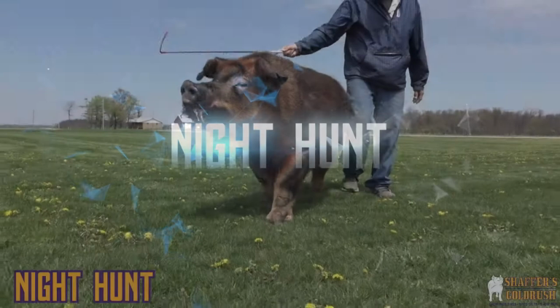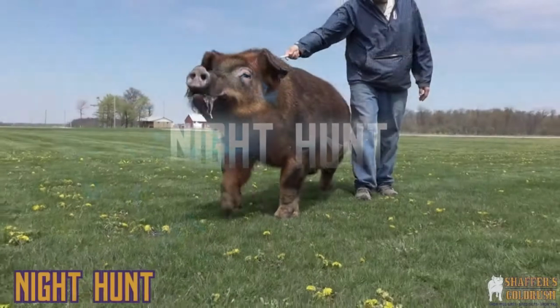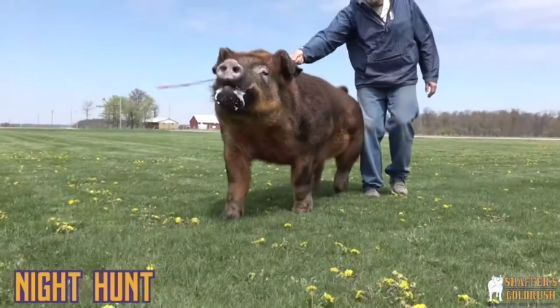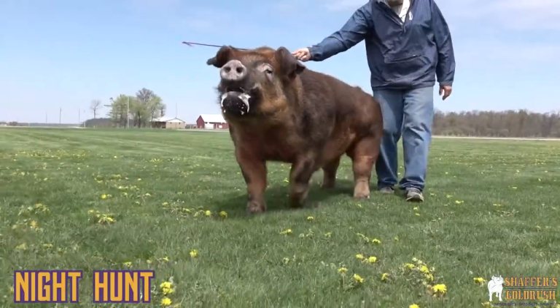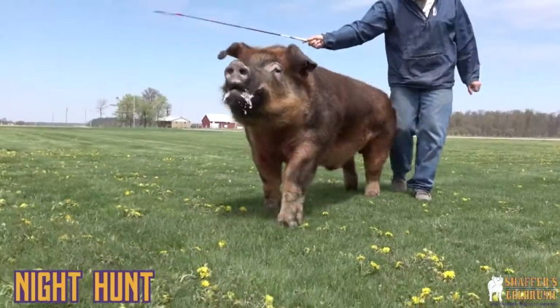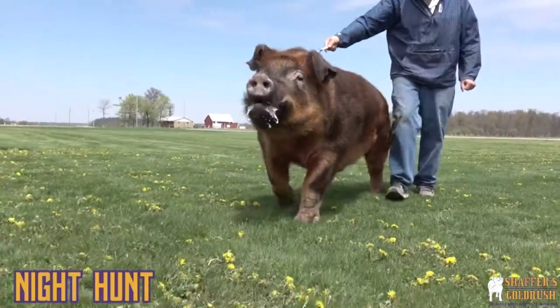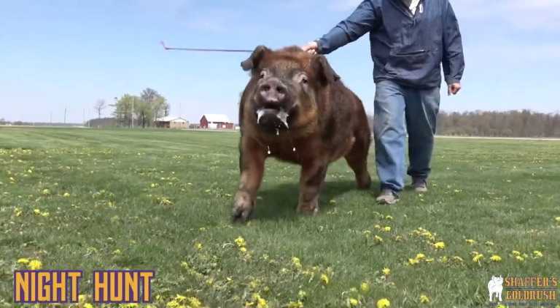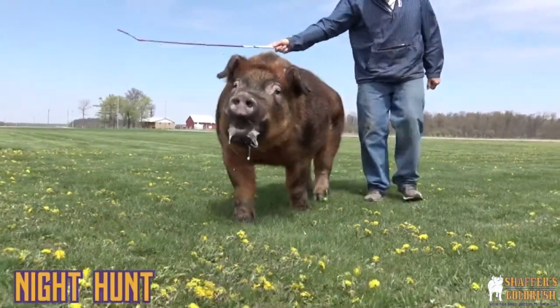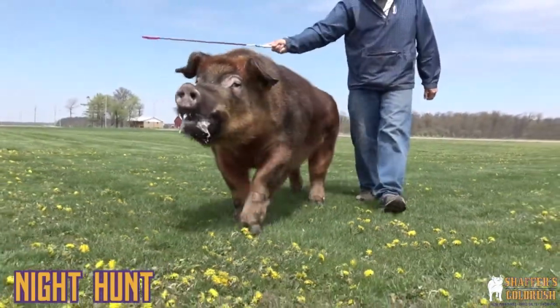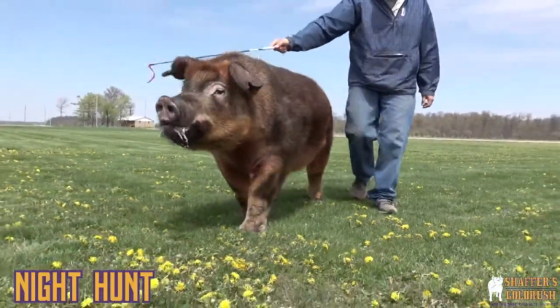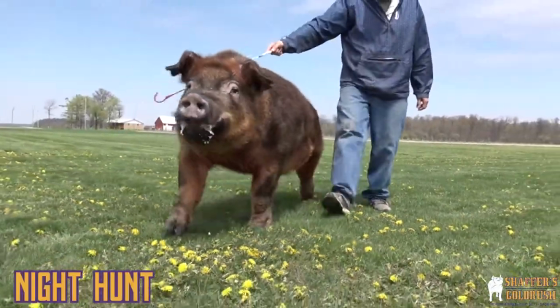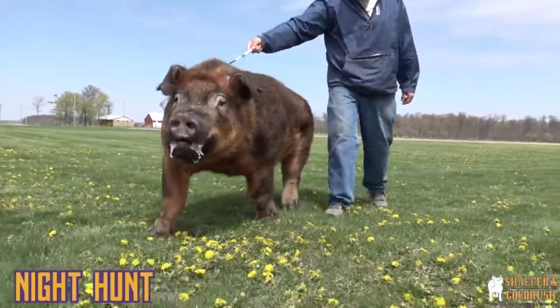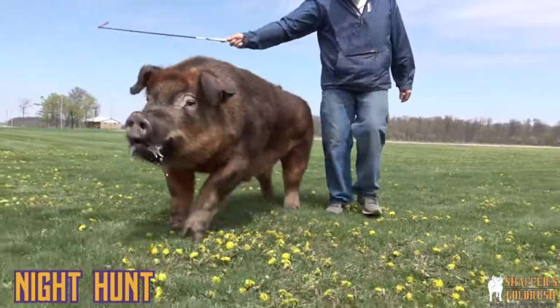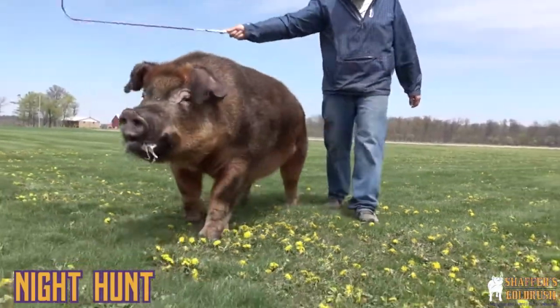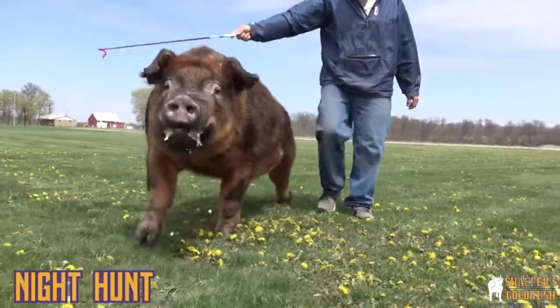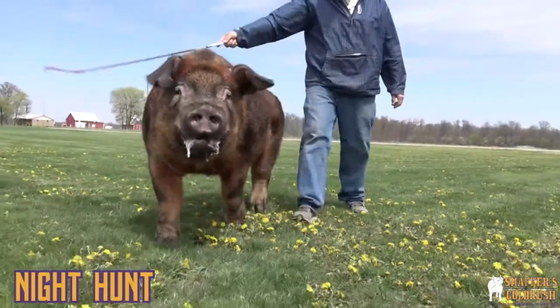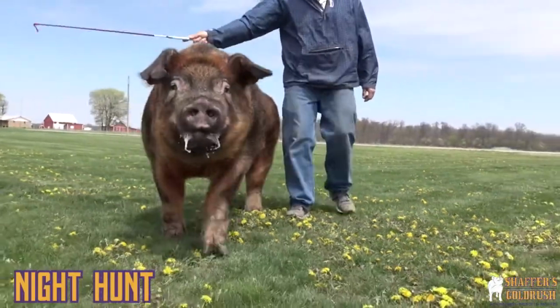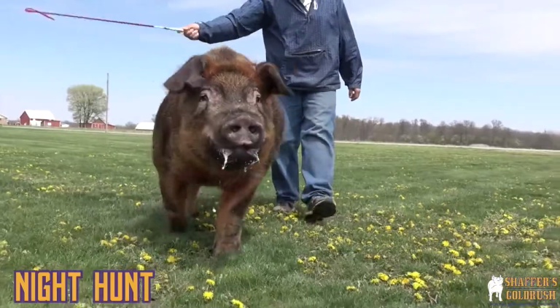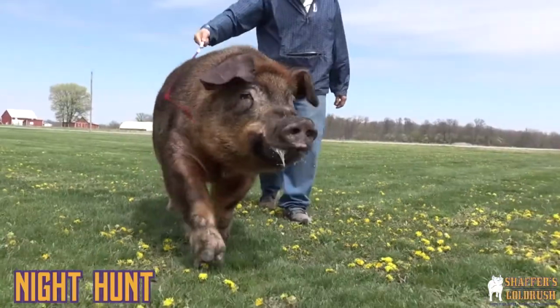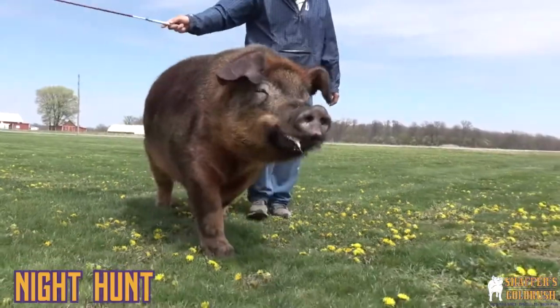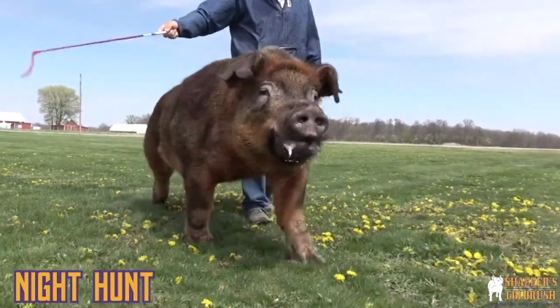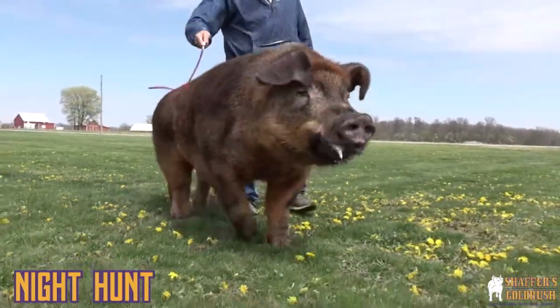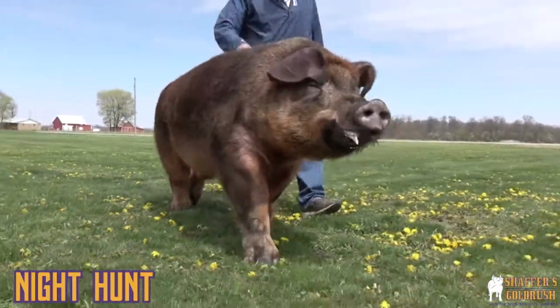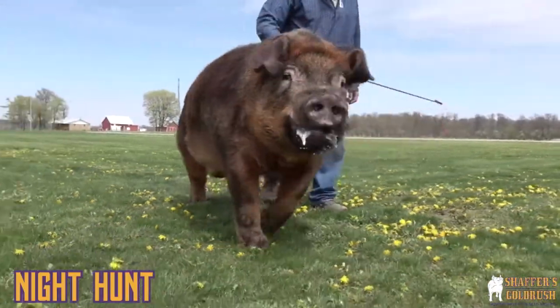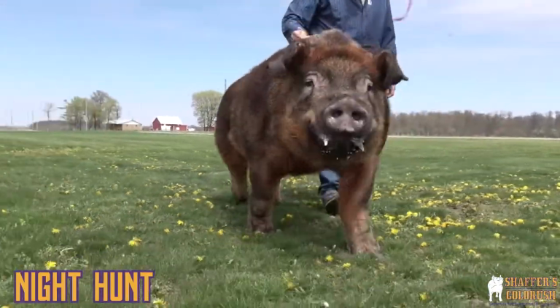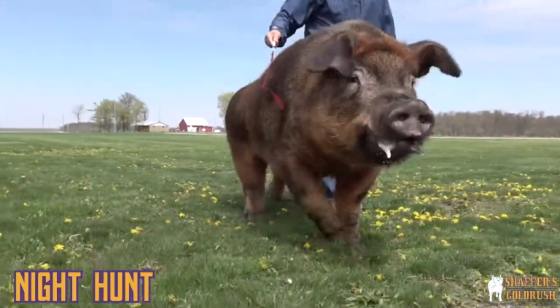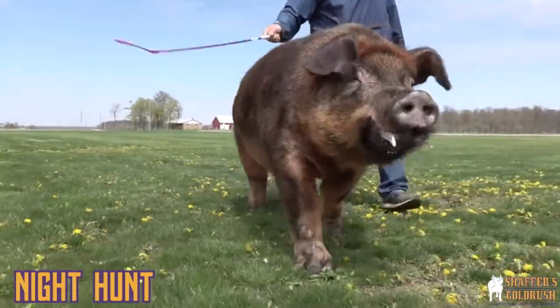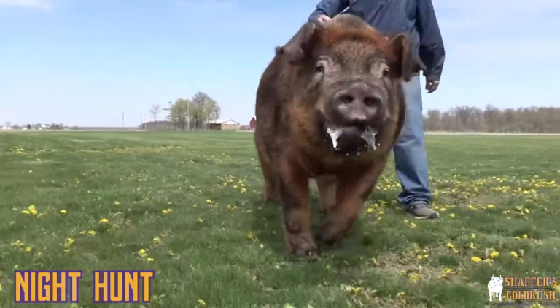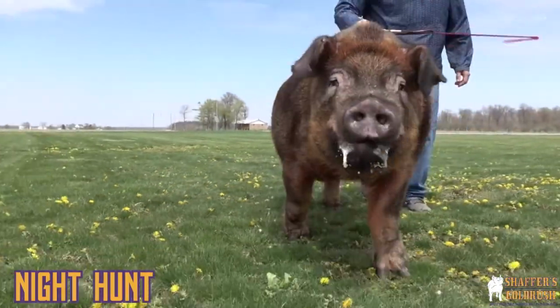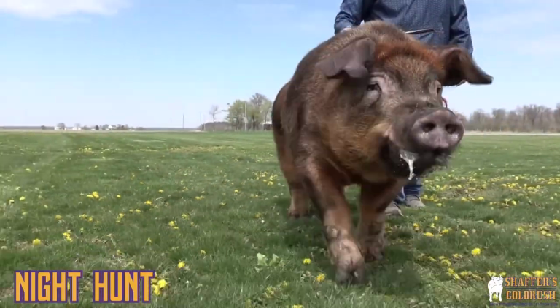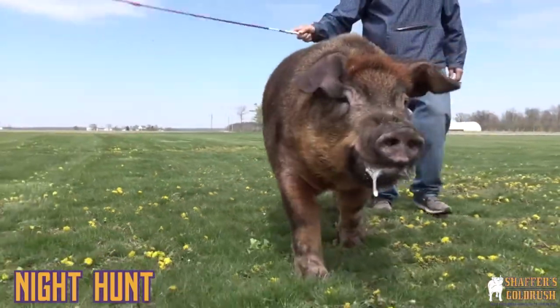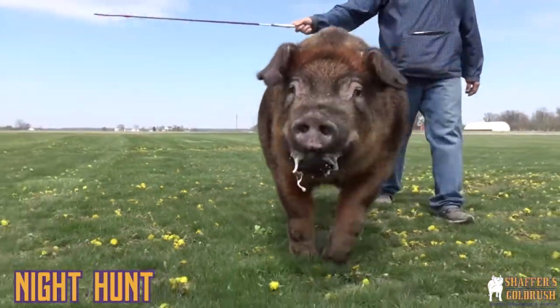This is Nighthunt. Nighthunt is a red bone back on a survivor sow and a boar that we bred here at Gold Rush. Like Amy said, he's a red bone survivor.